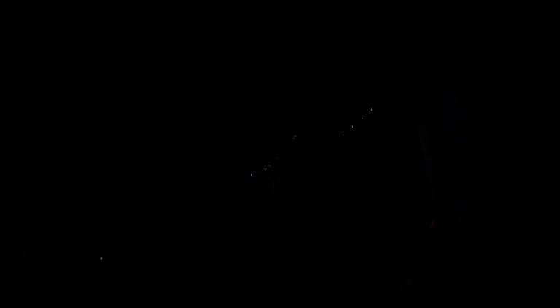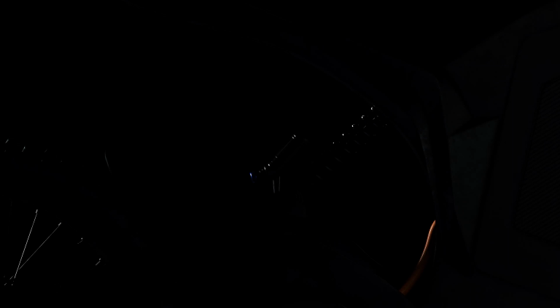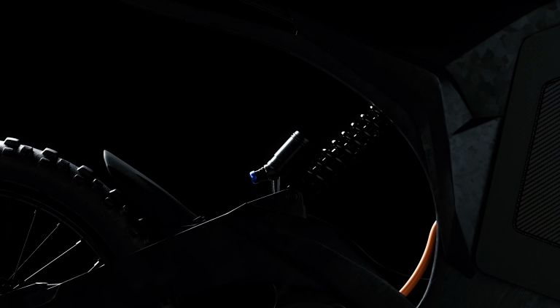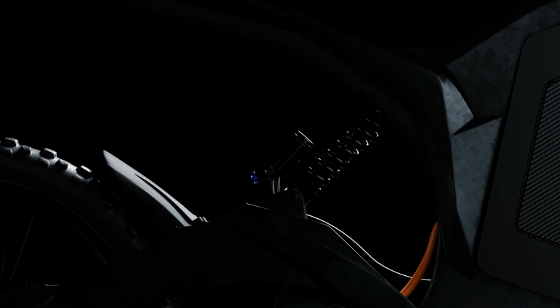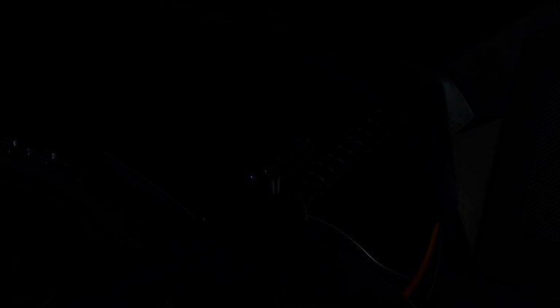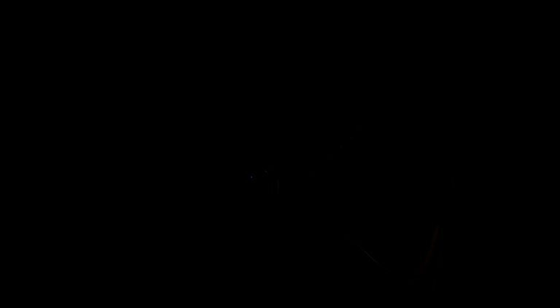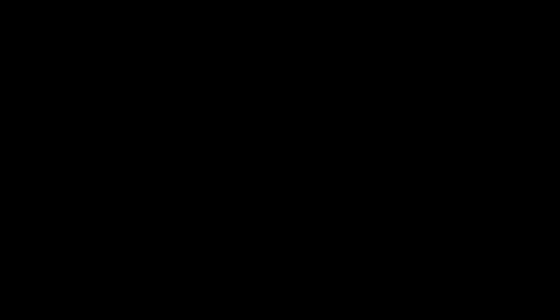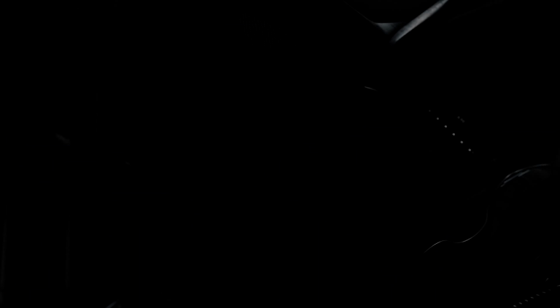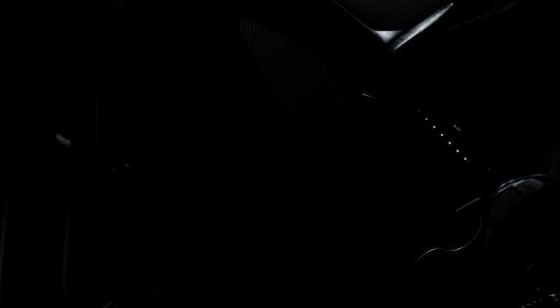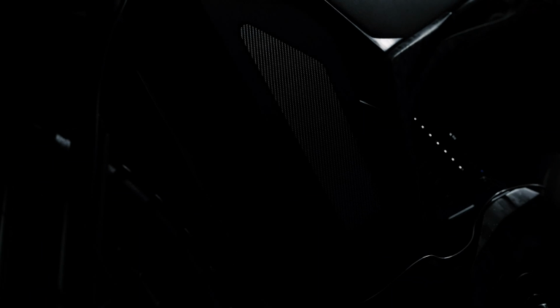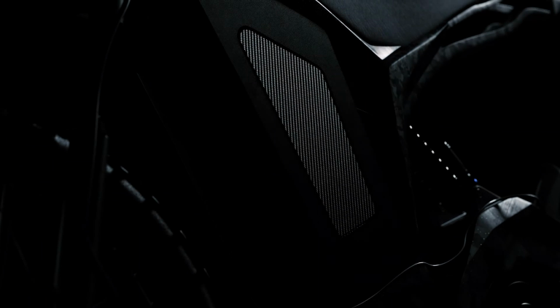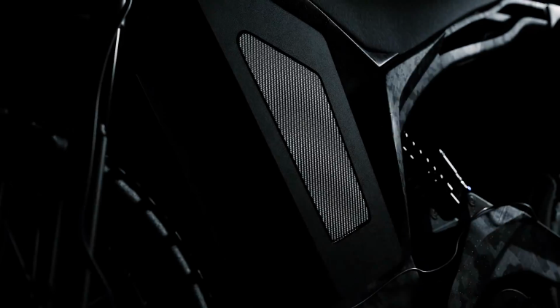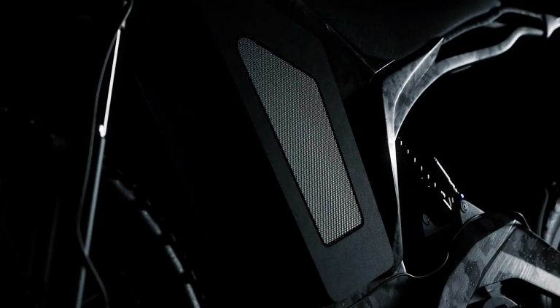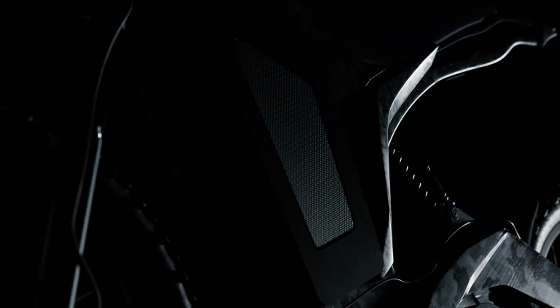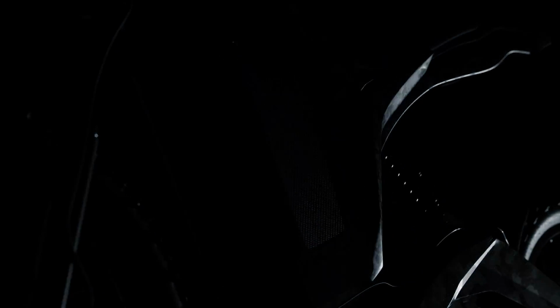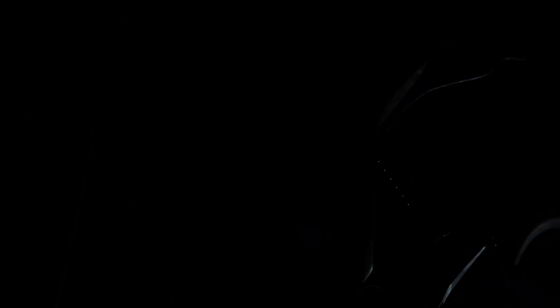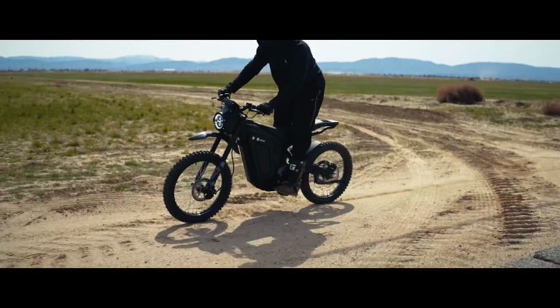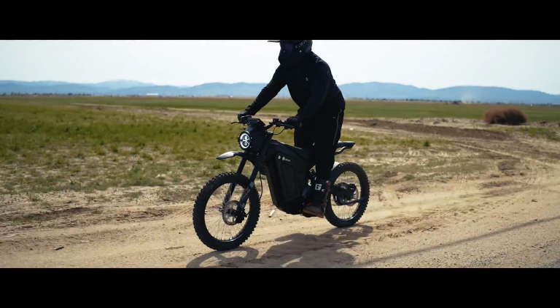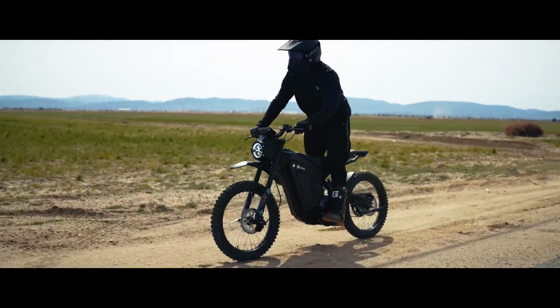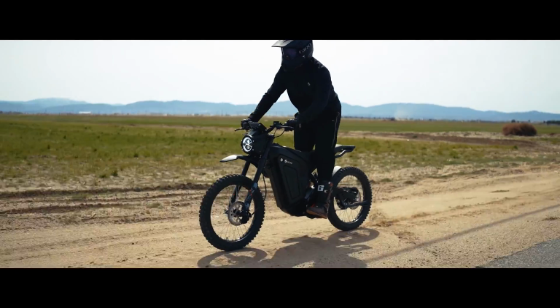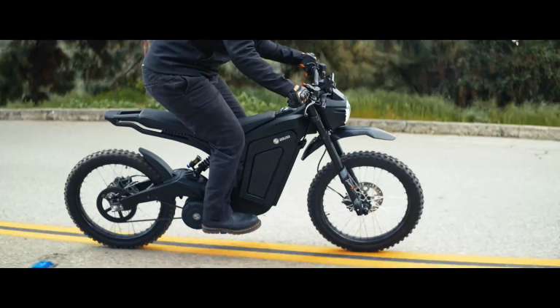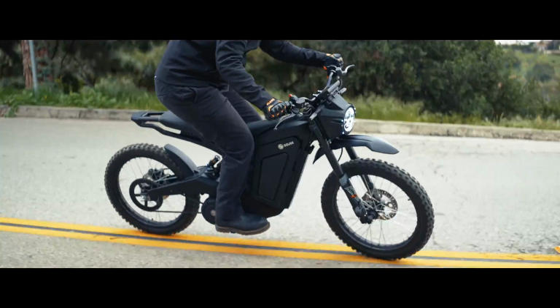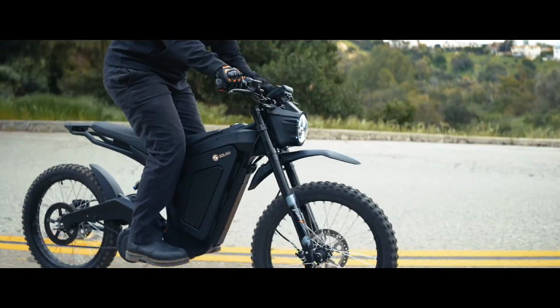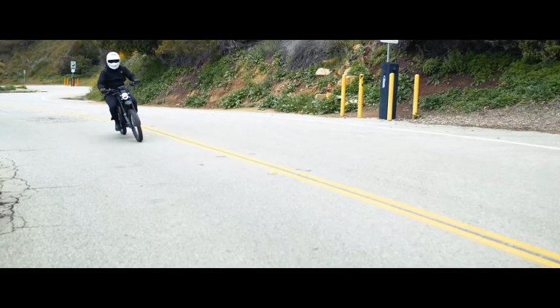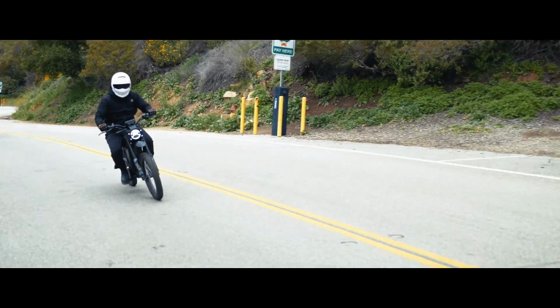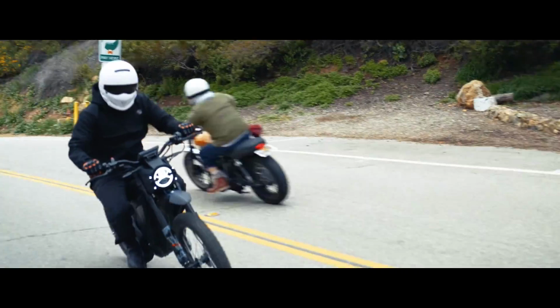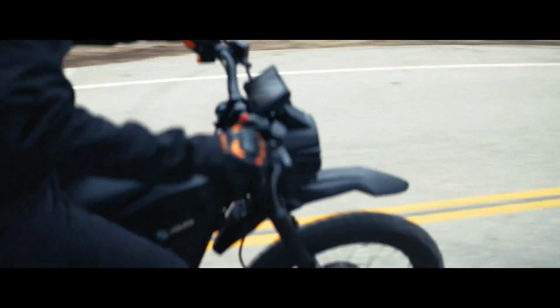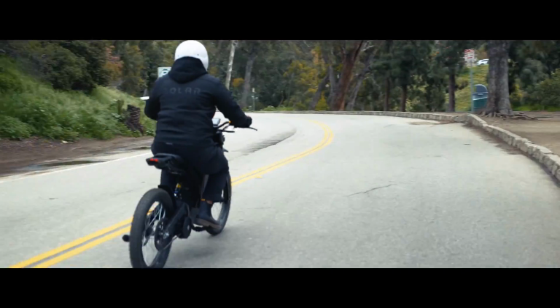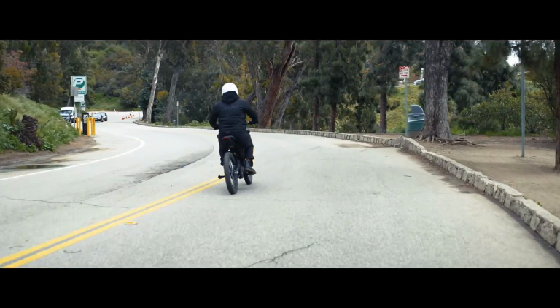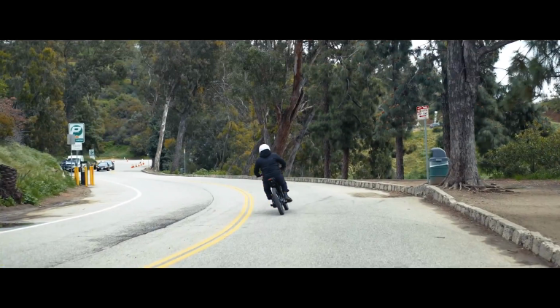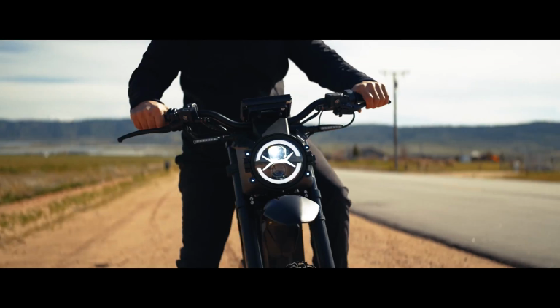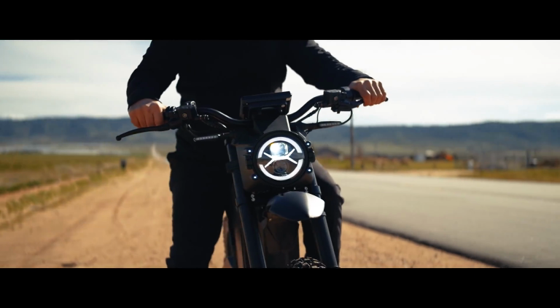This all-carbon EV motorcycle looks like tons of fun. It weighs almost nothing — it's twice as powerful but nearly half the weight of a Honda Grom. When it comes to electric motorcycles, bigger isn't always better.